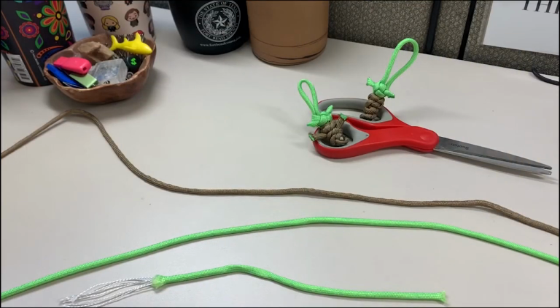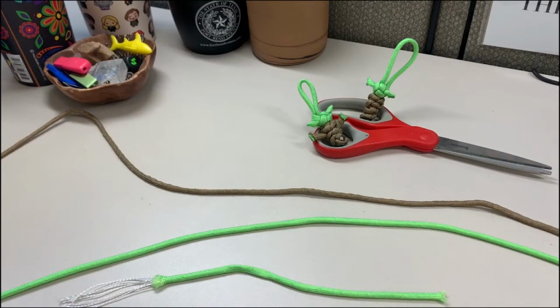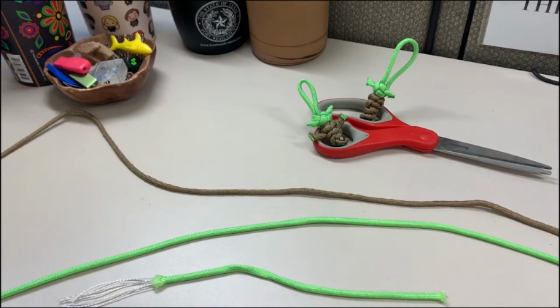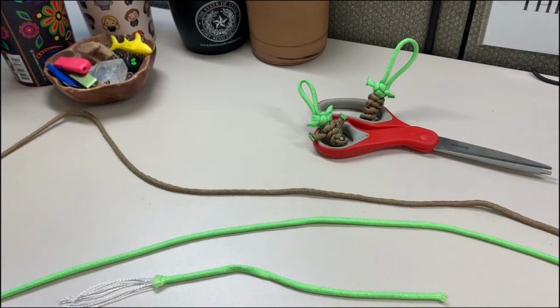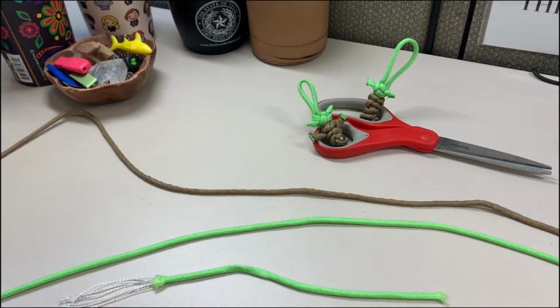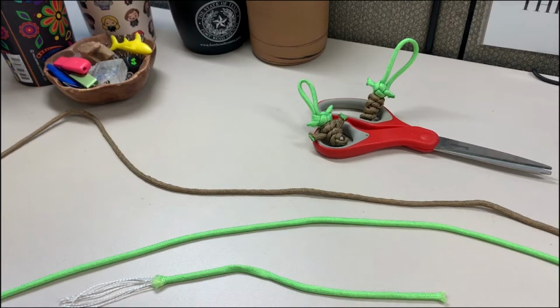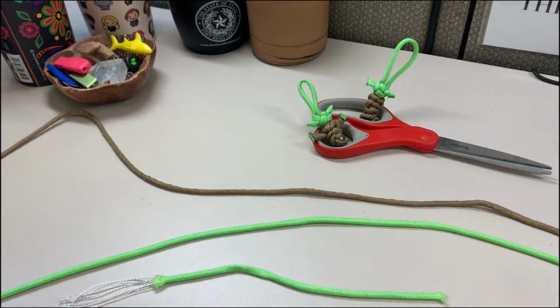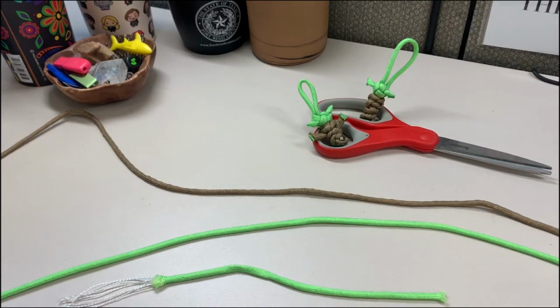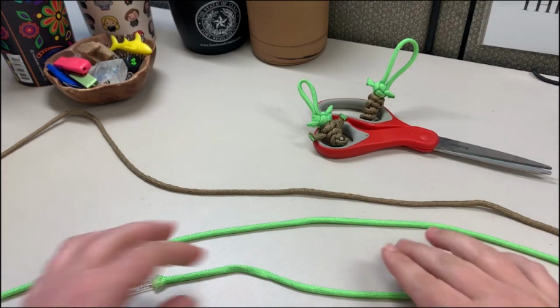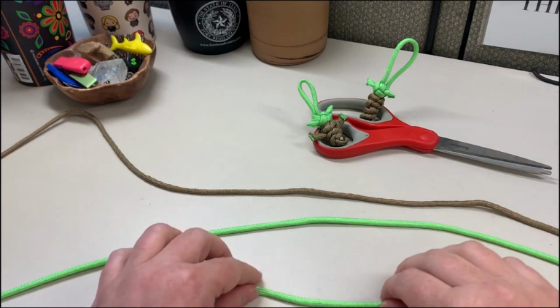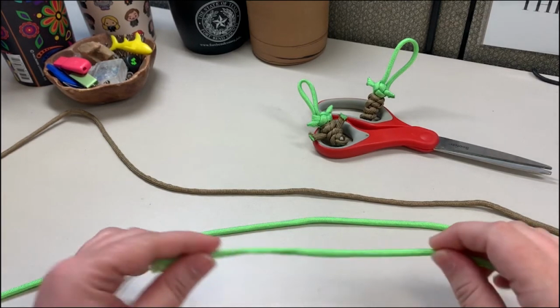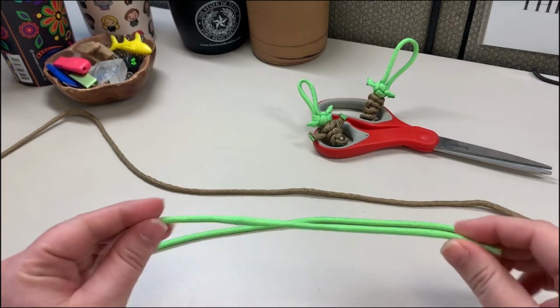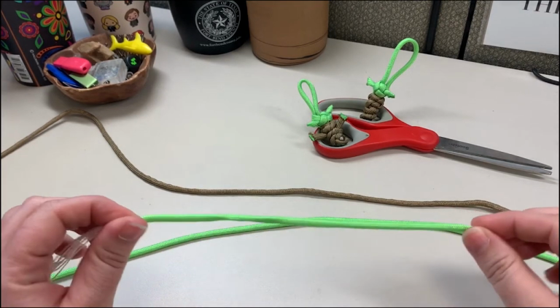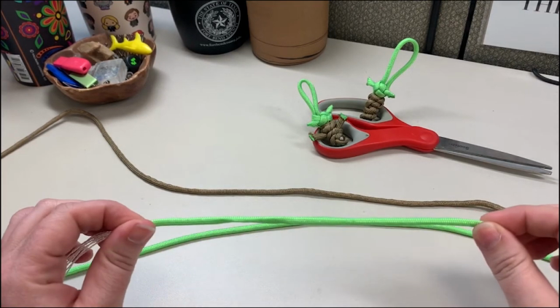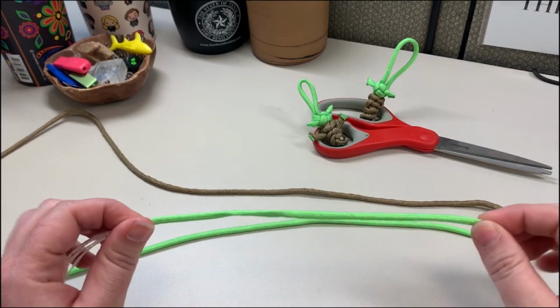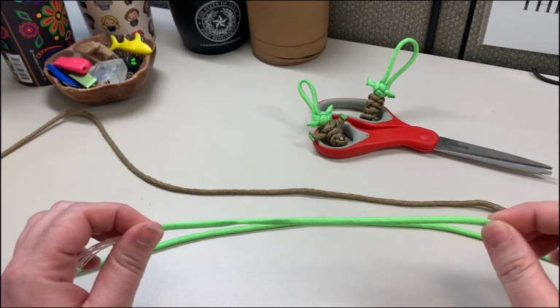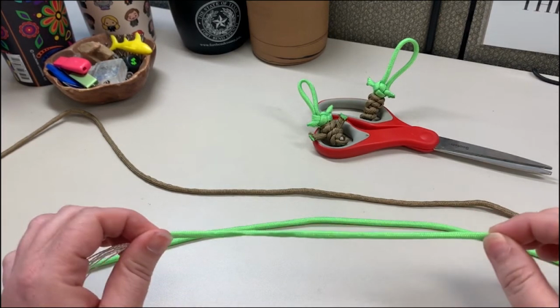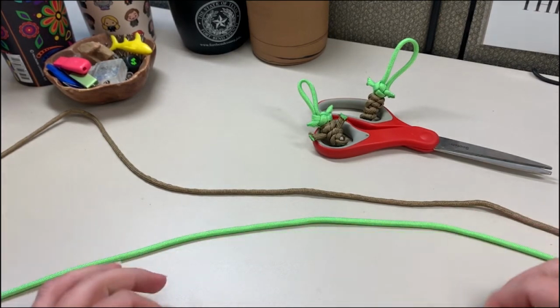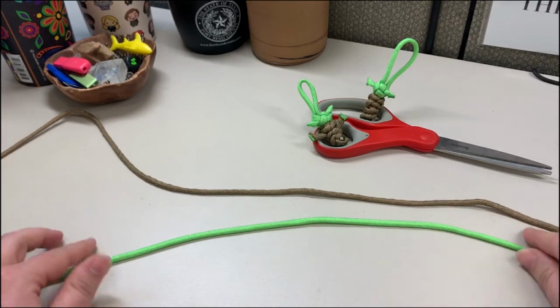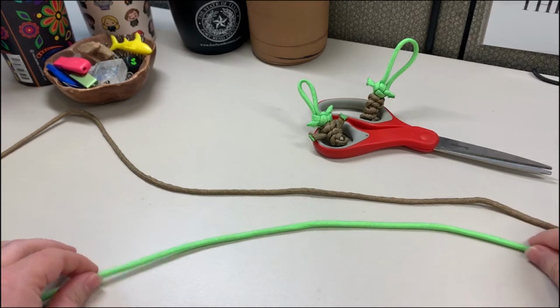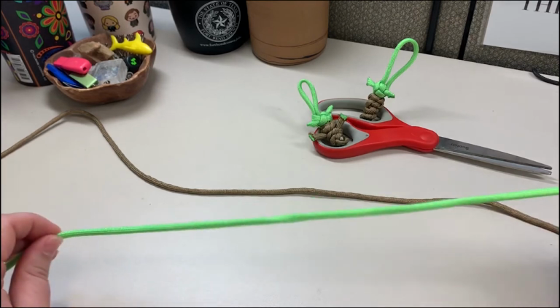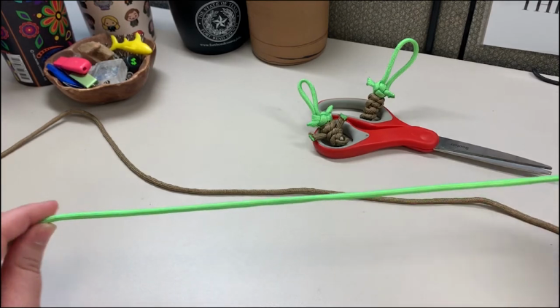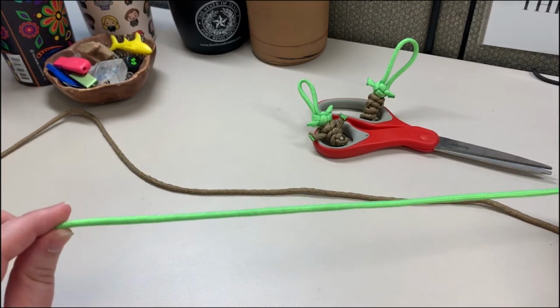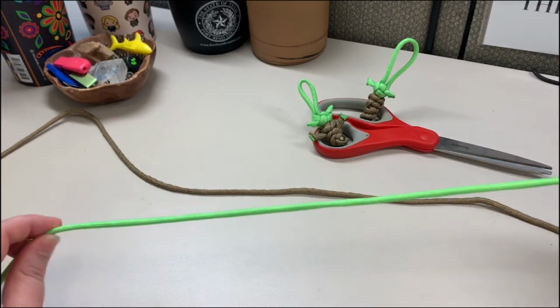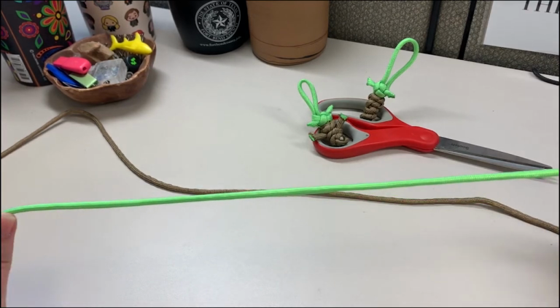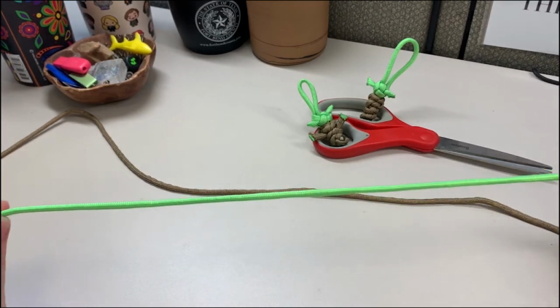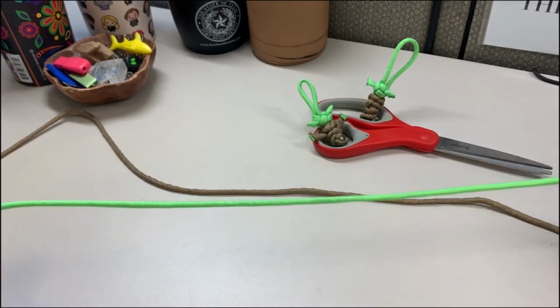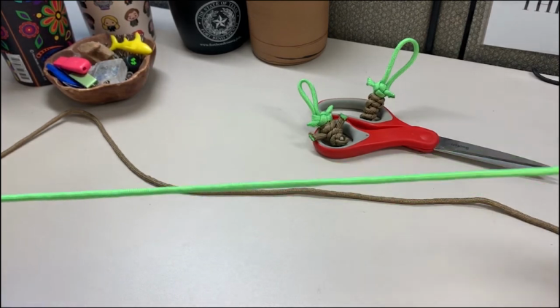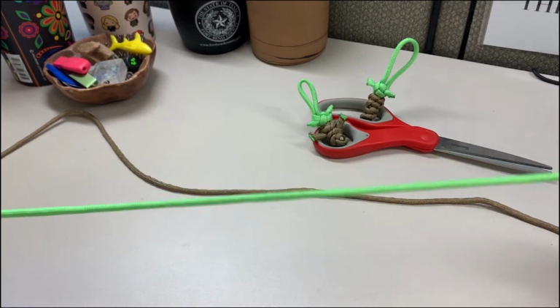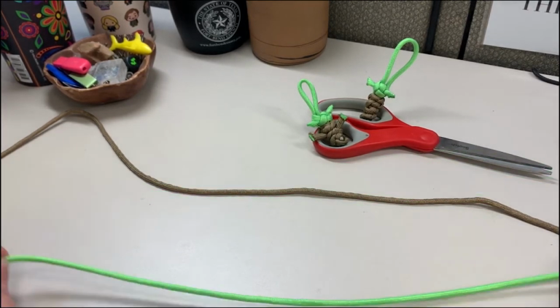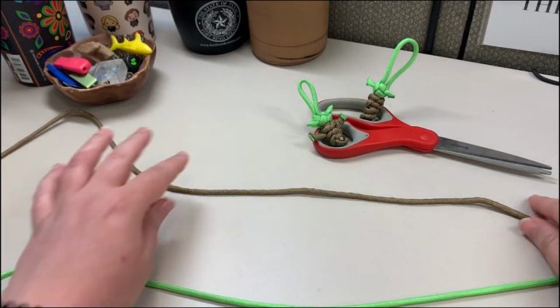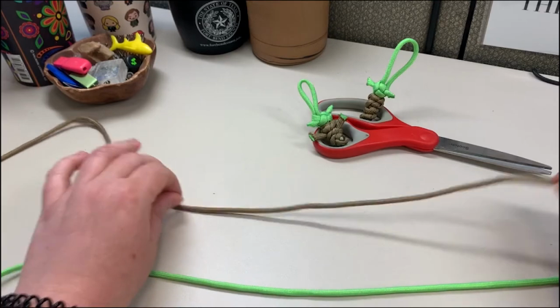To get started we're gonna need three lengths of paracord. The first is a 10-inch length of the green. Then we're gonna need a two and a half to three foot length of both the green and the tan.